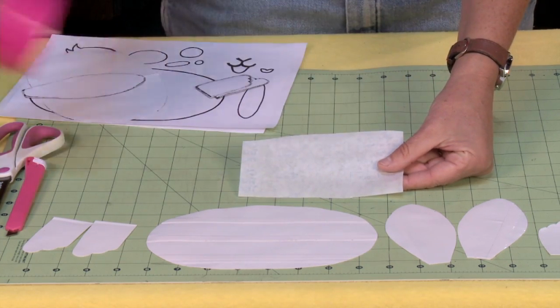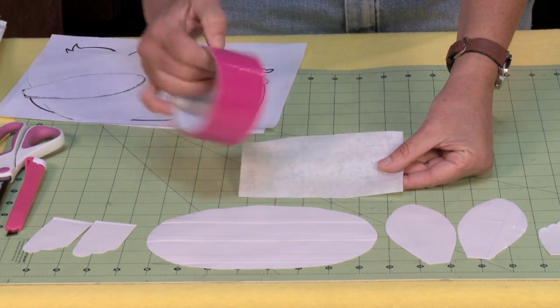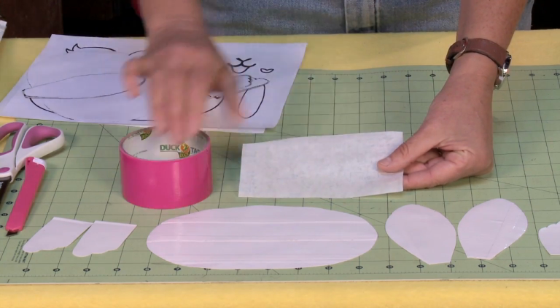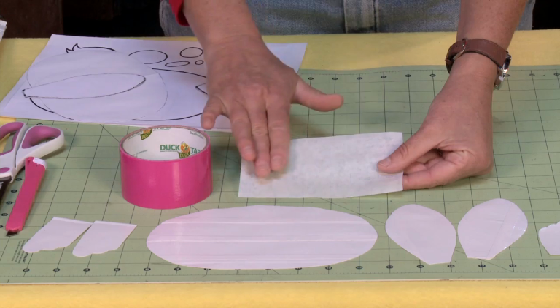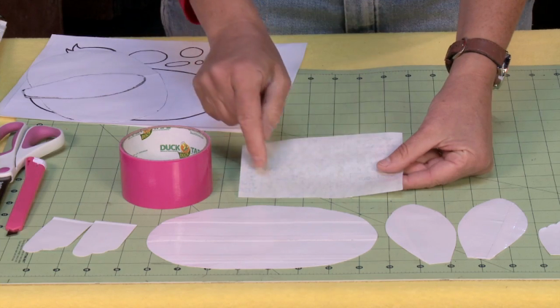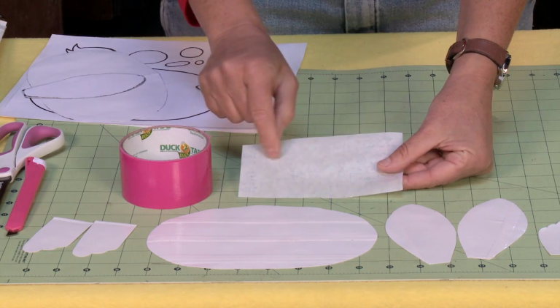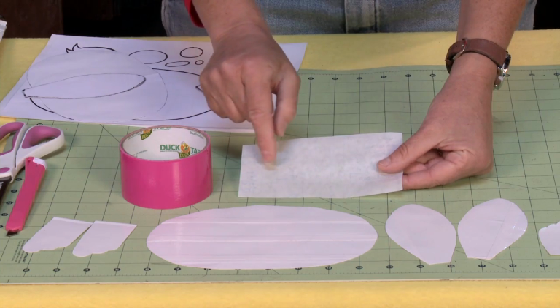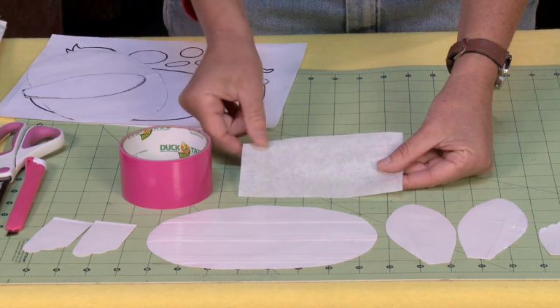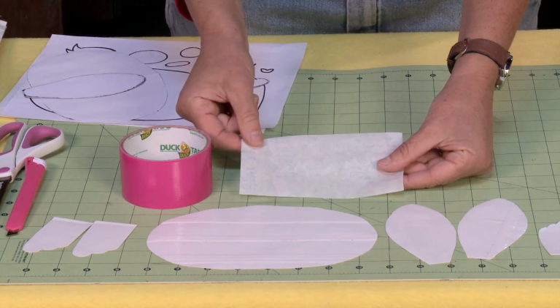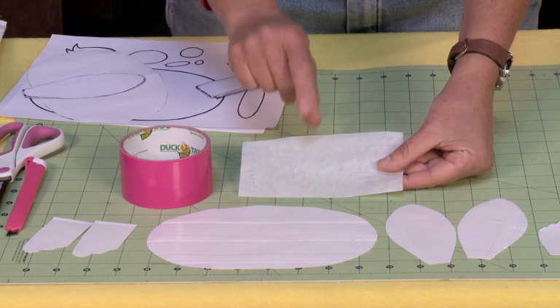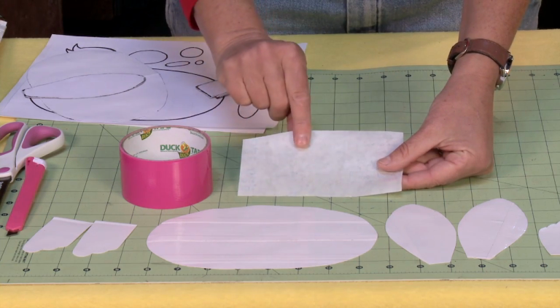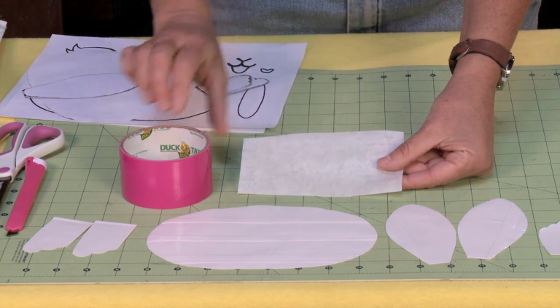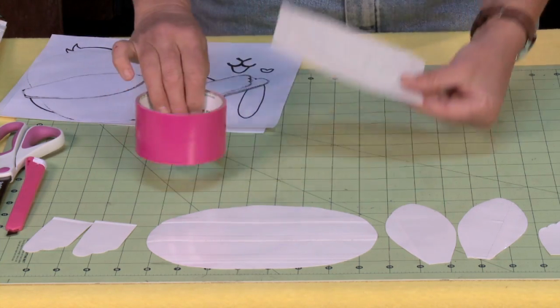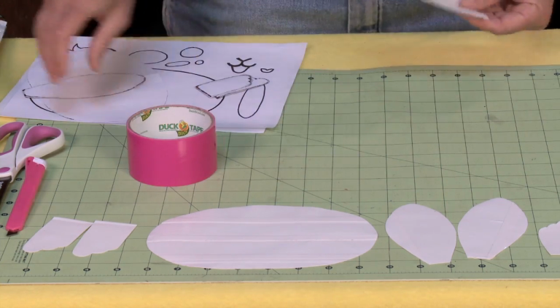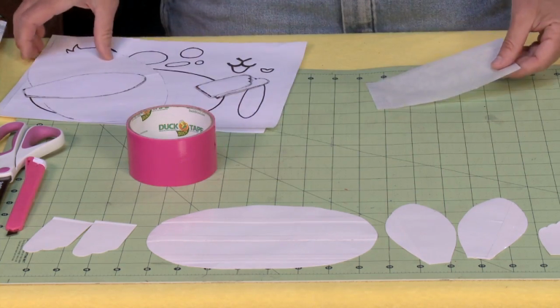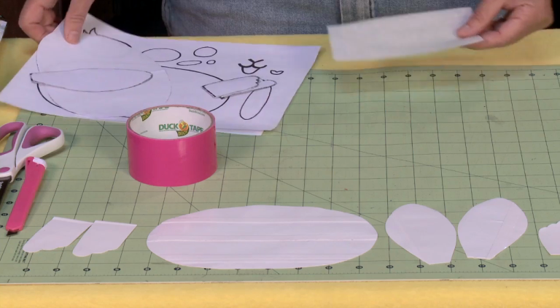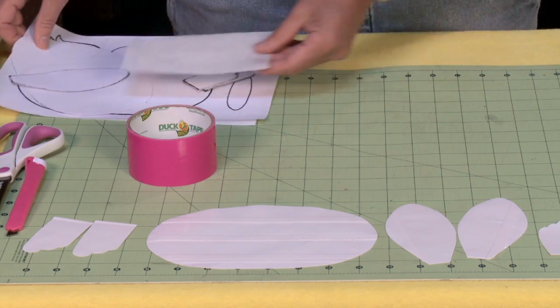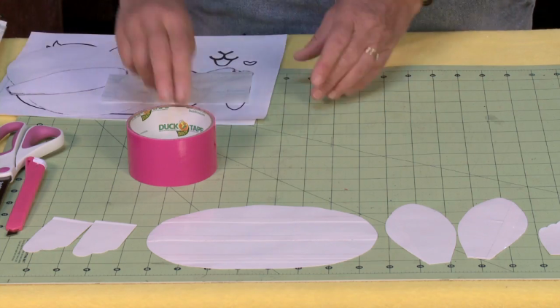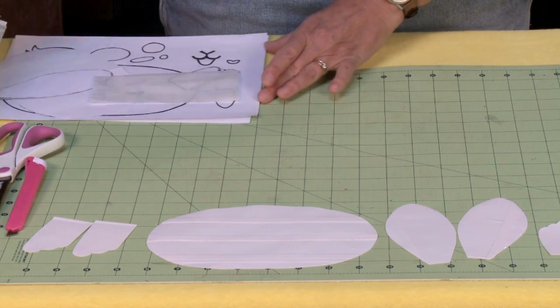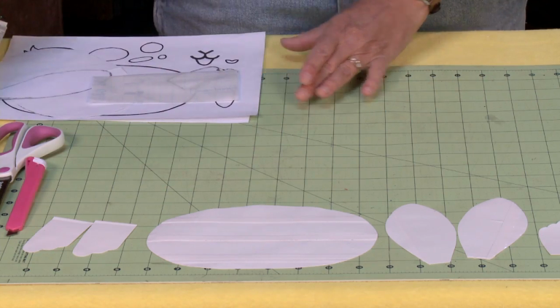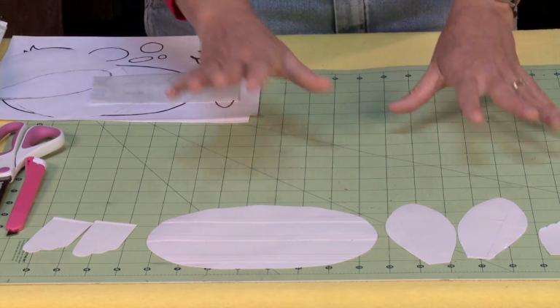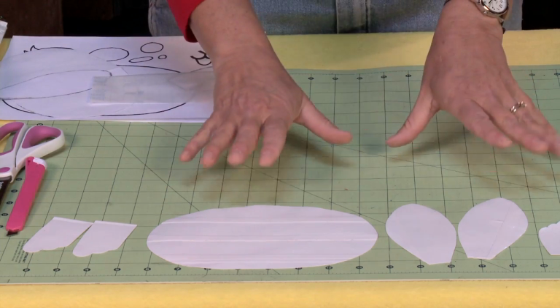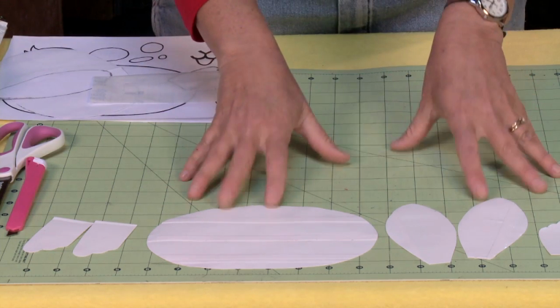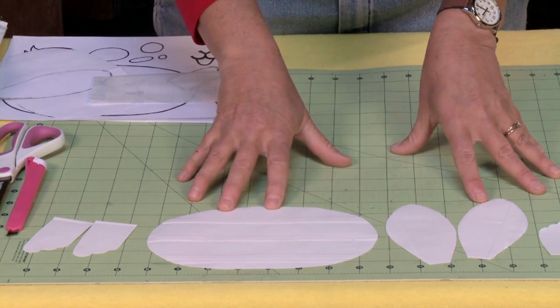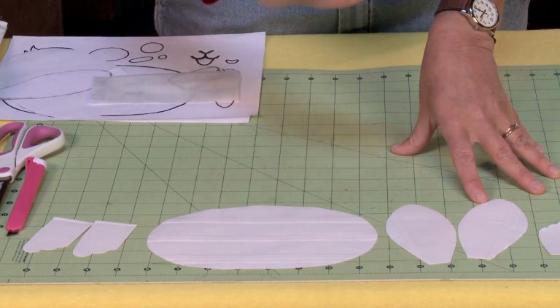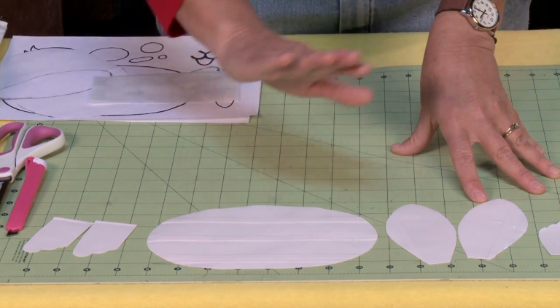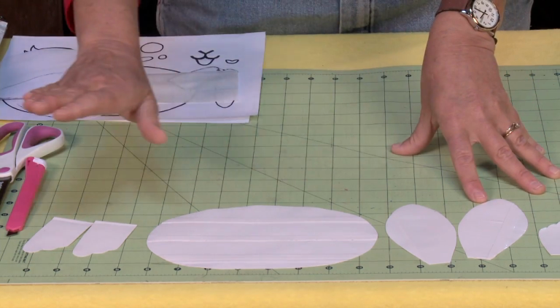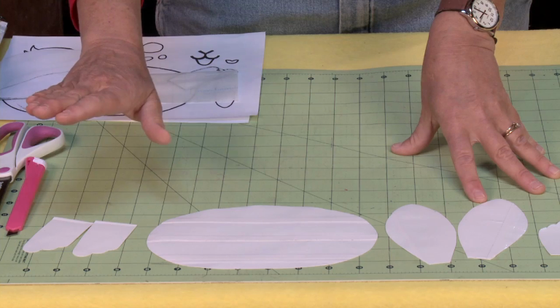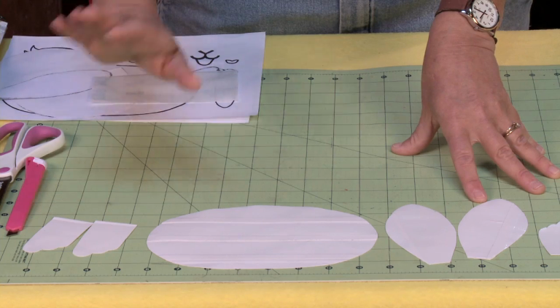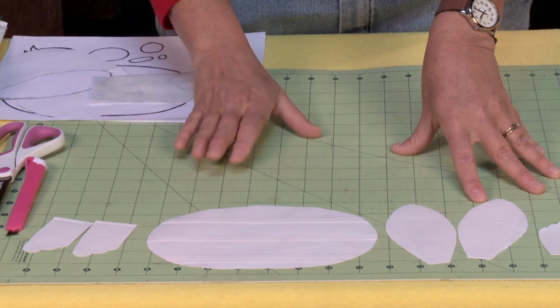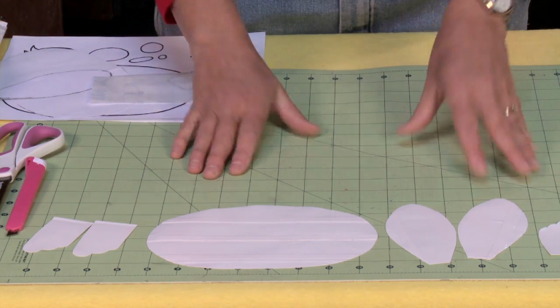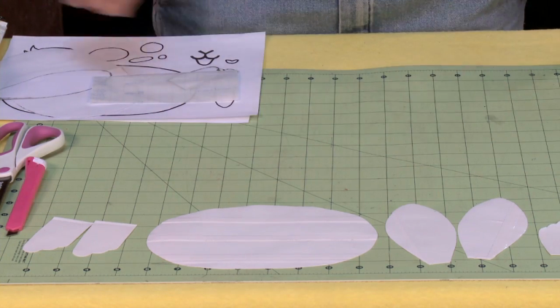You place your tape down, and then cut them out after having traced them onto the parchment paper from the templates. I would suggest you go and watch the Fox video, because that shows you how to do all of these techniques.